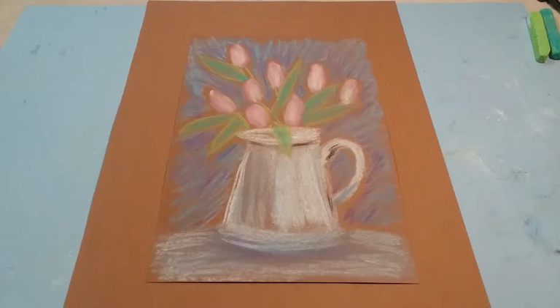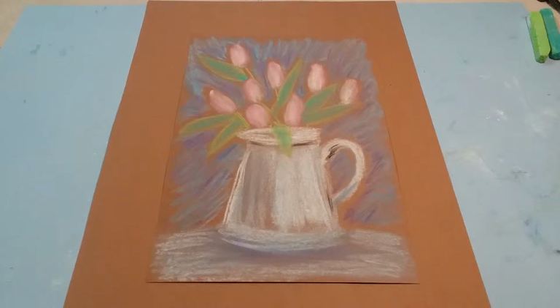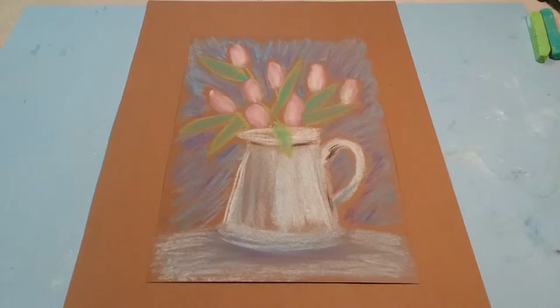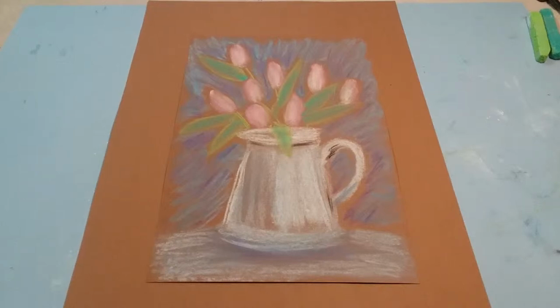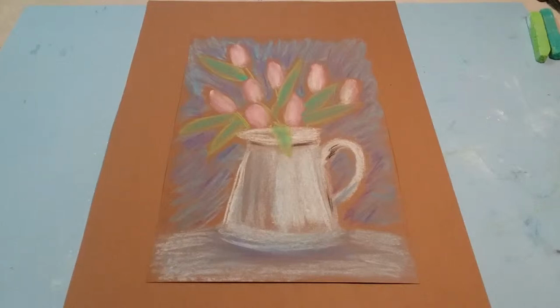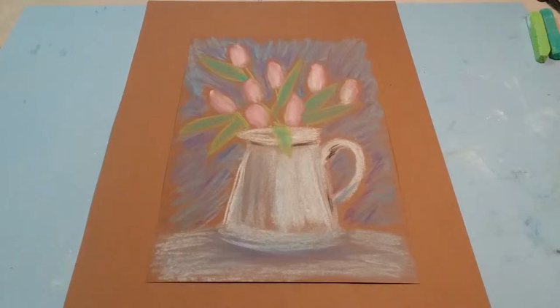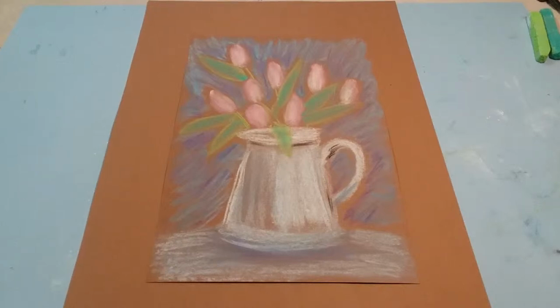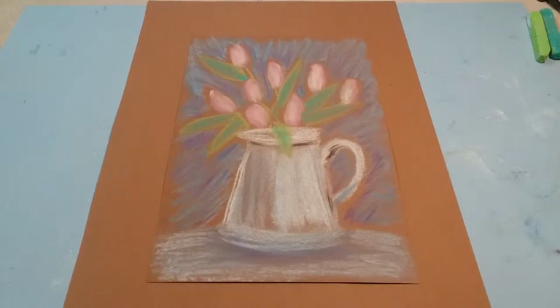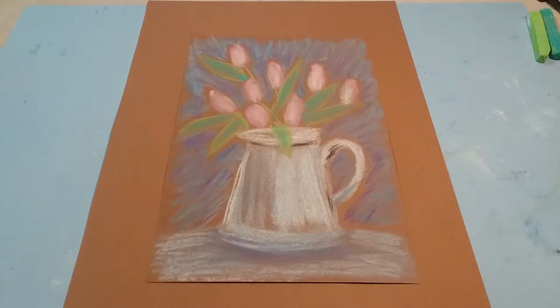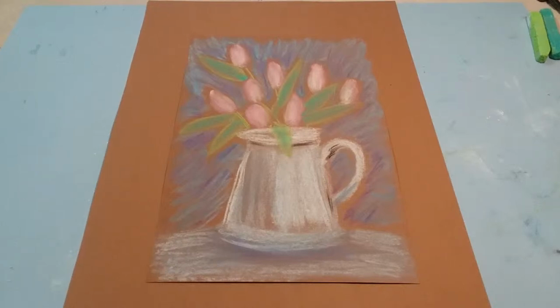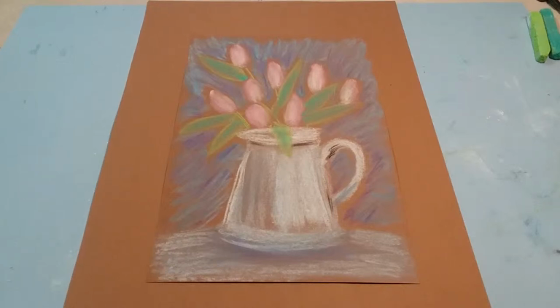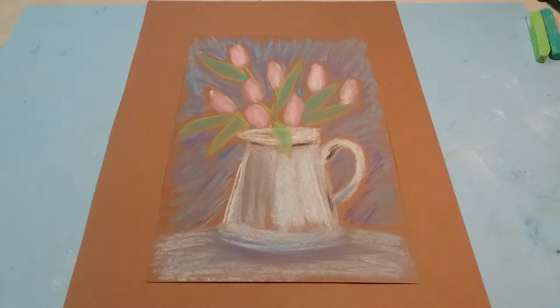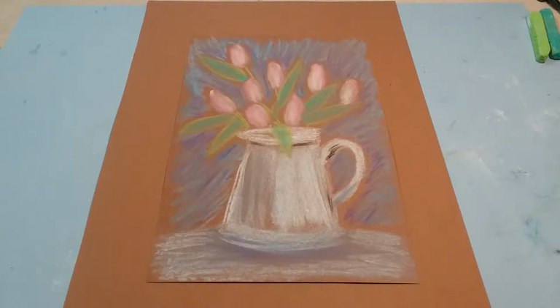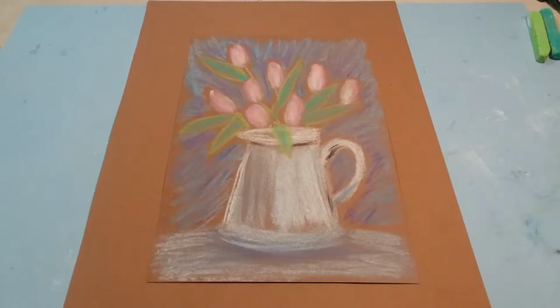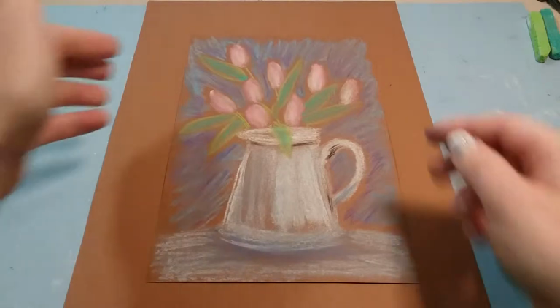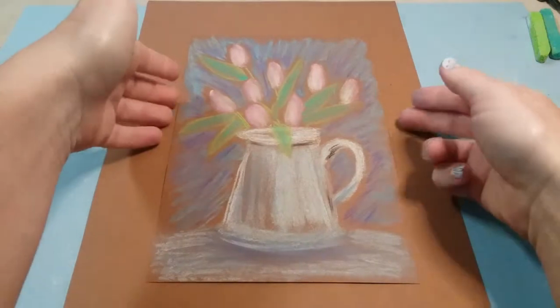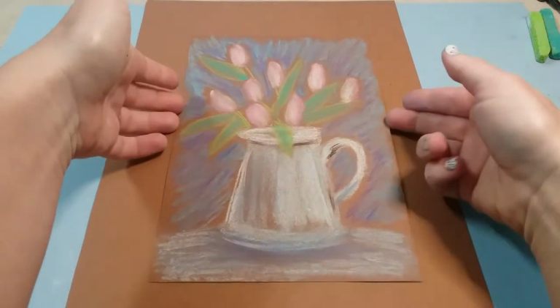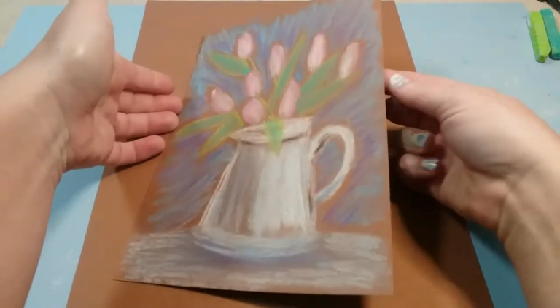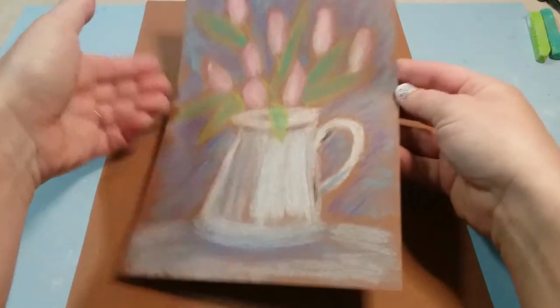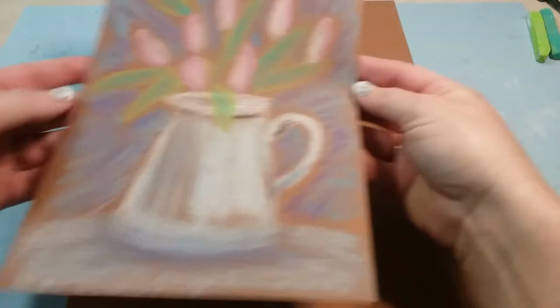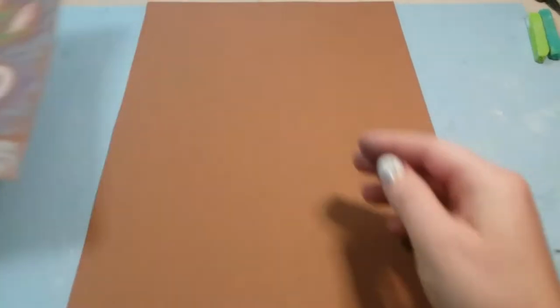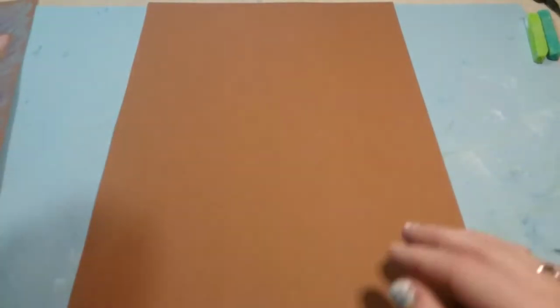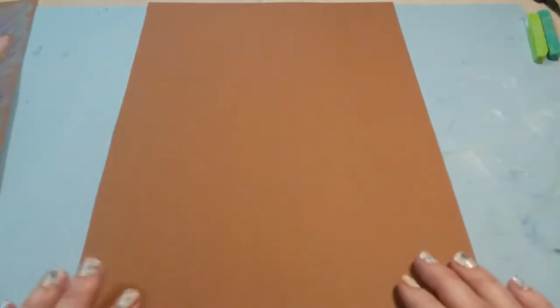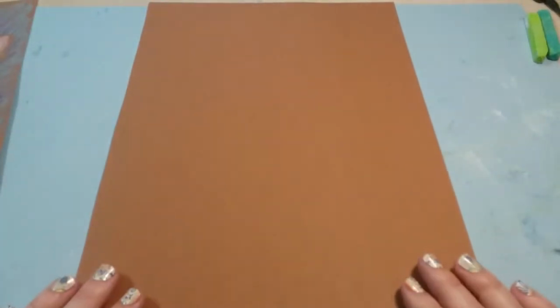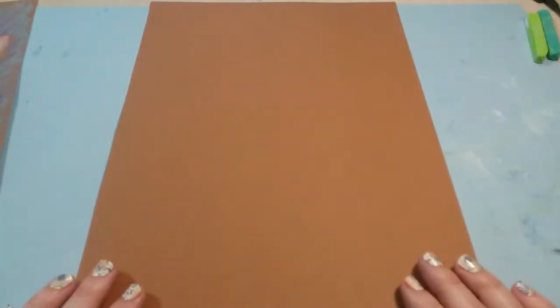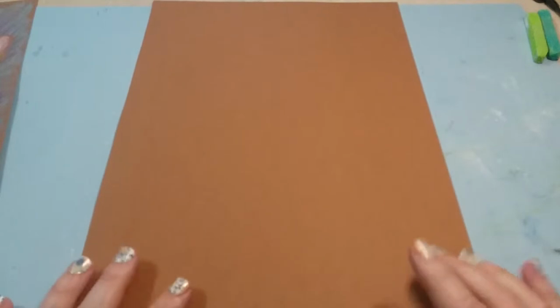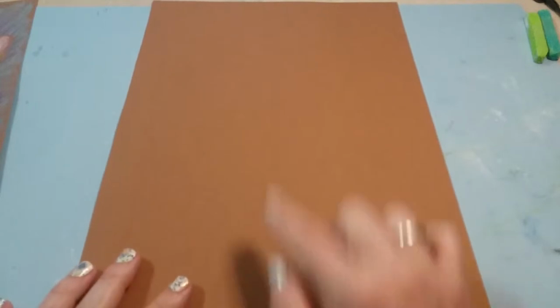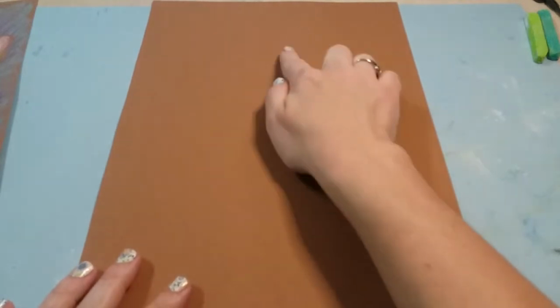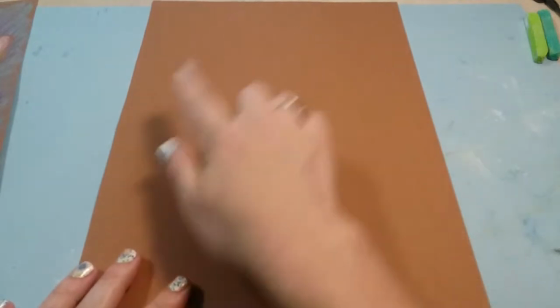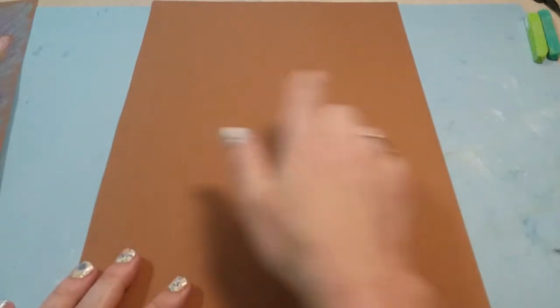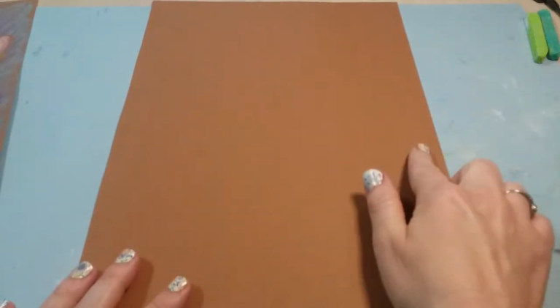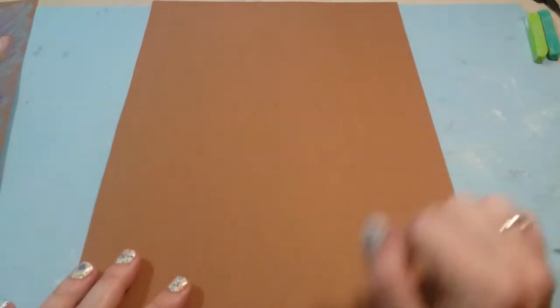Hey boys and girls! Today we are going to be making these spring tulips in a pitcher. To get started, you're gonna get a sheet of brown construction paper and hold it portrait style, so it's longer up and down than it is side to side.